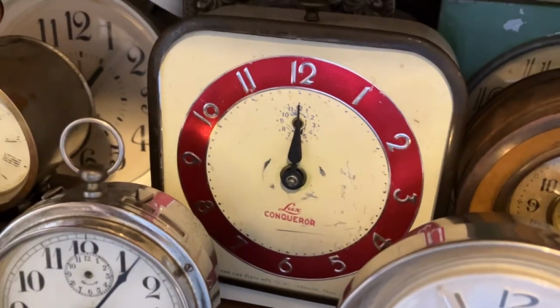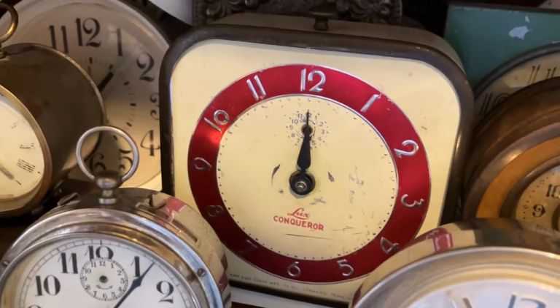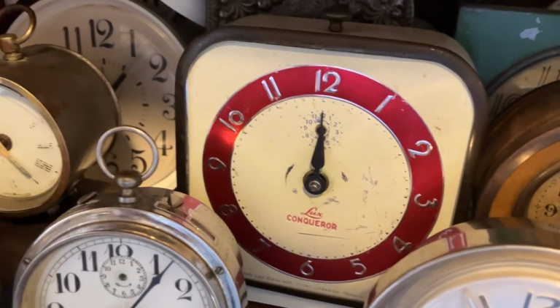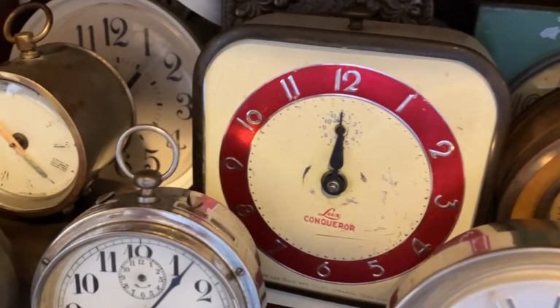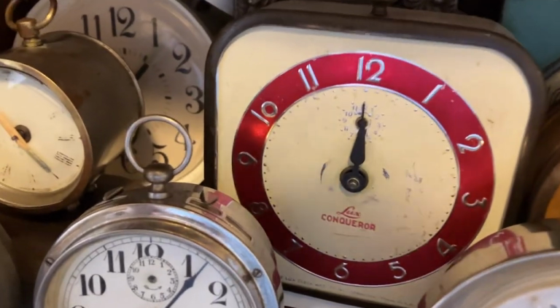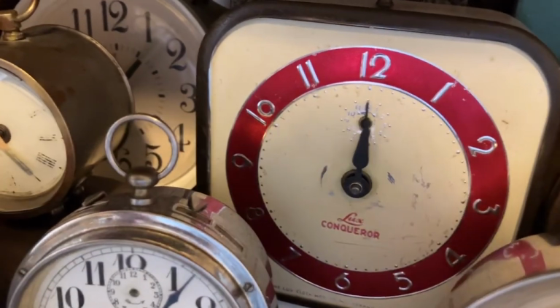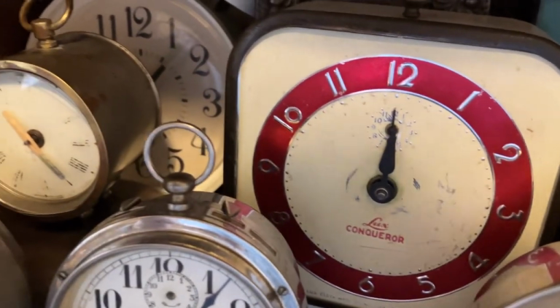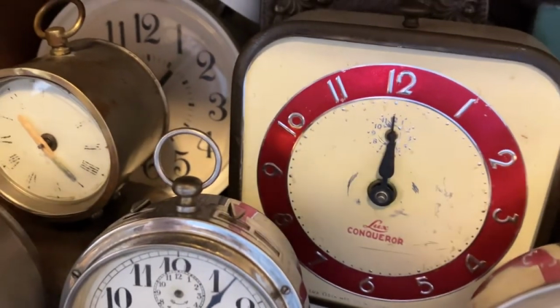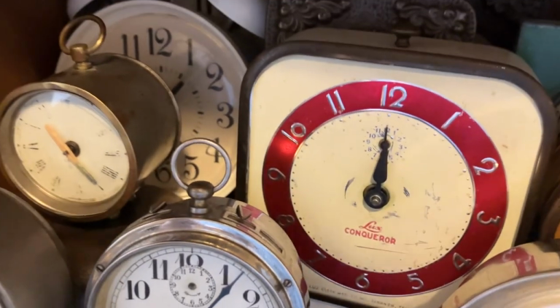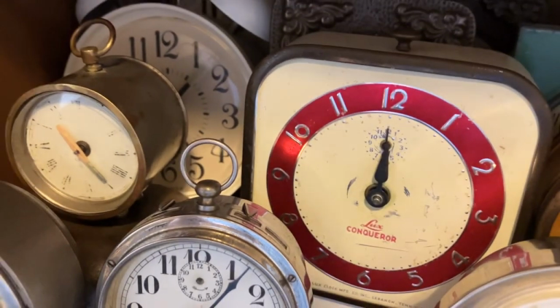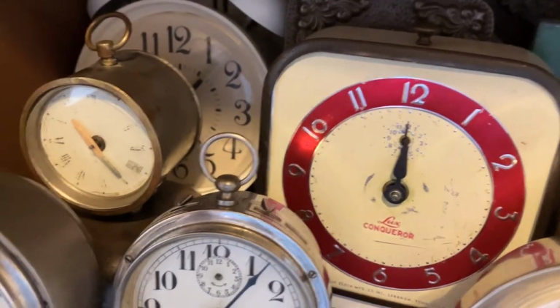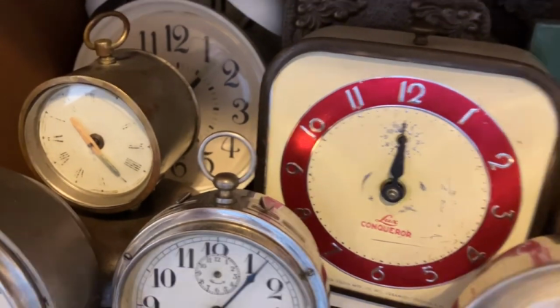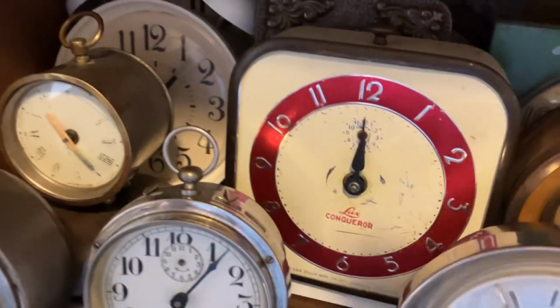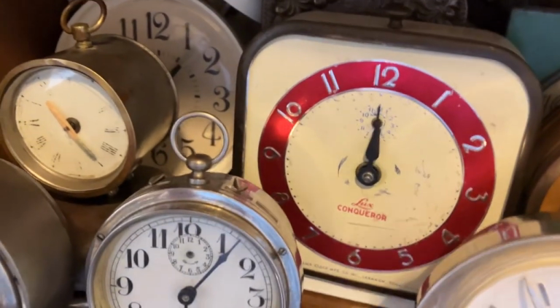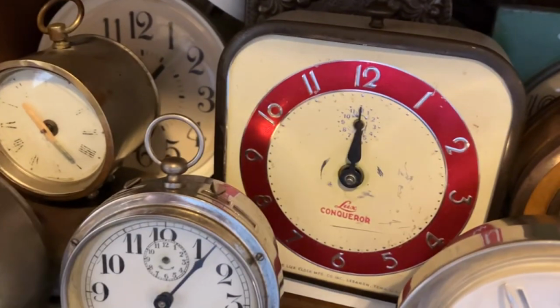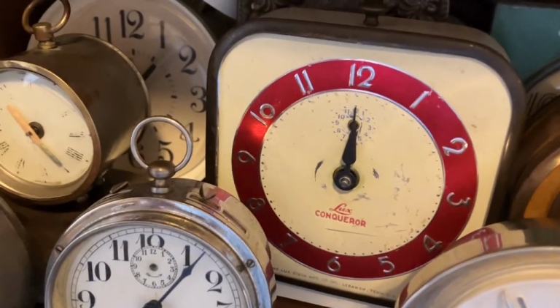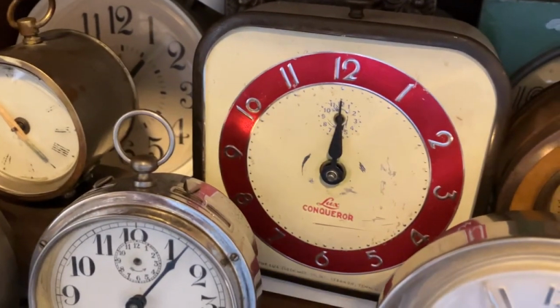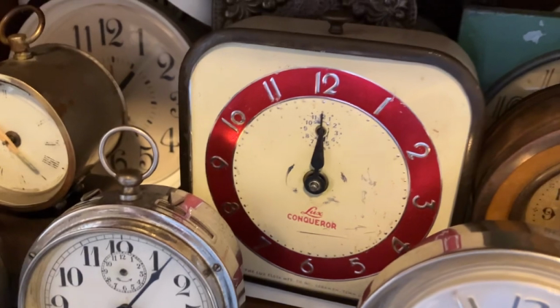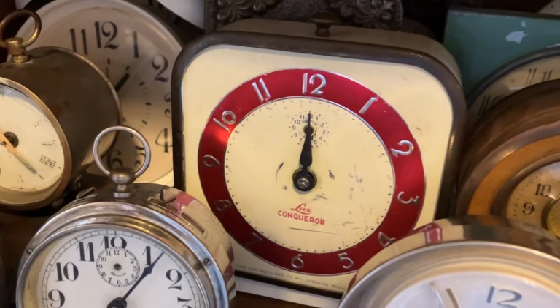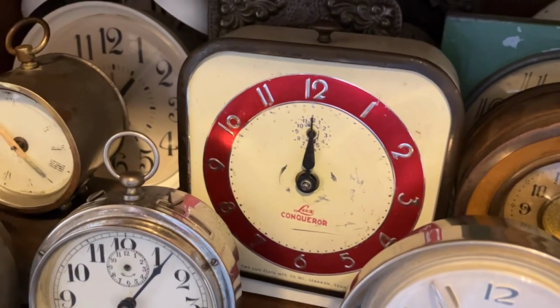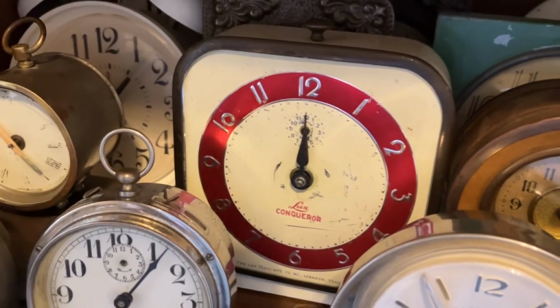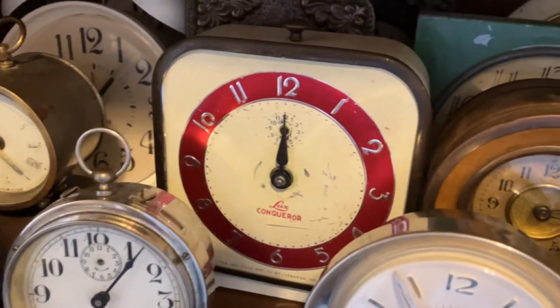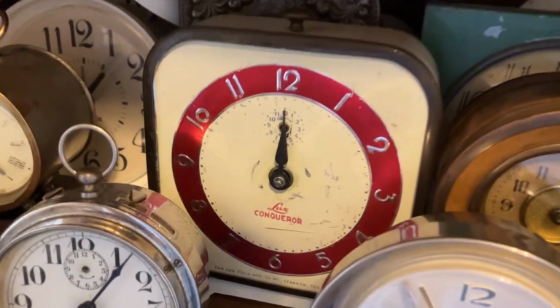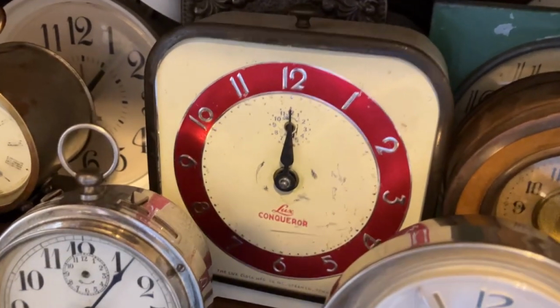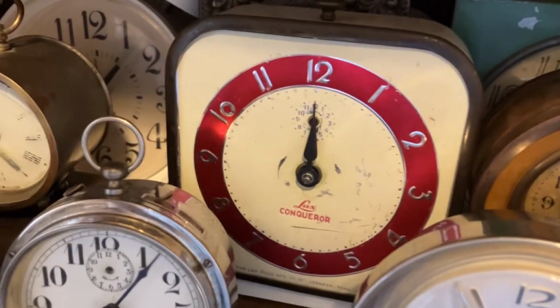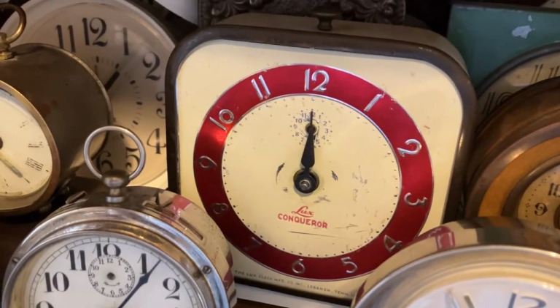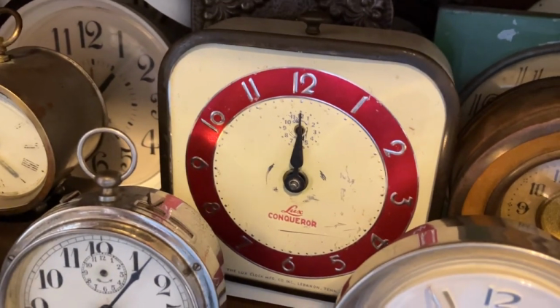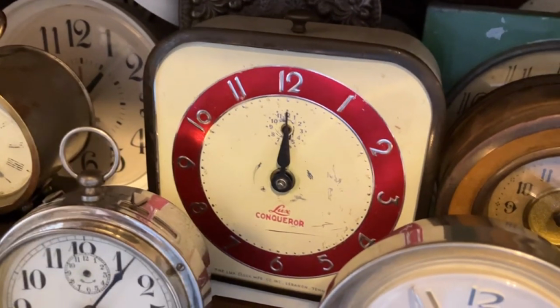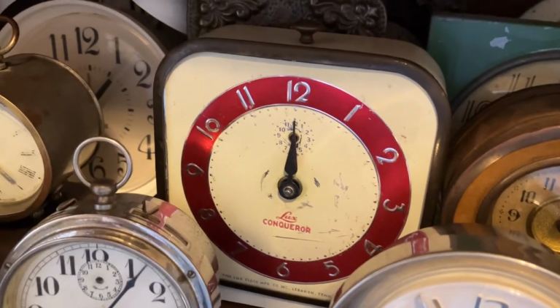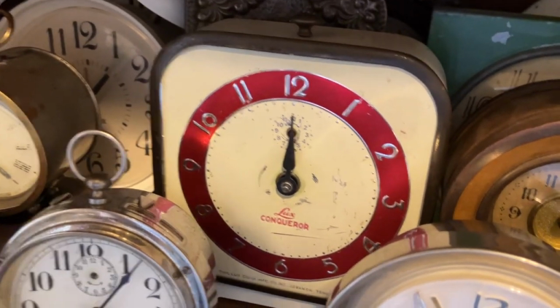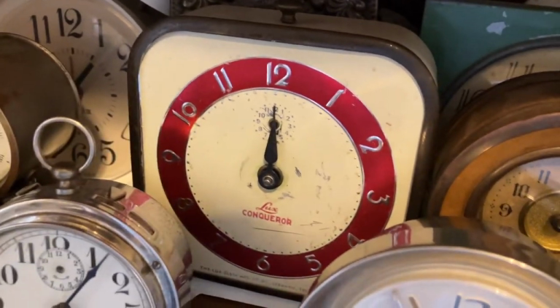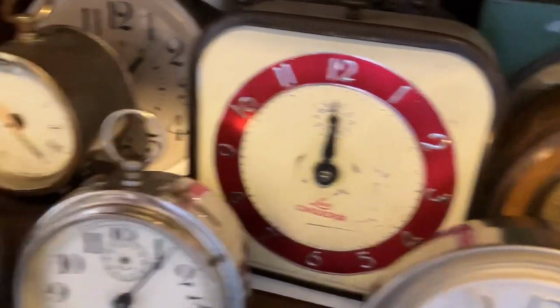There was some family conflict, and I left one place — this clock was left there. I thought it was gone forever, but it was recovered, so that's amazing.